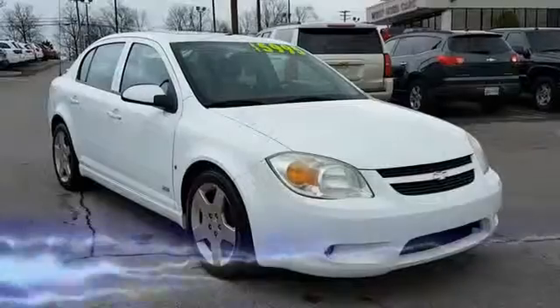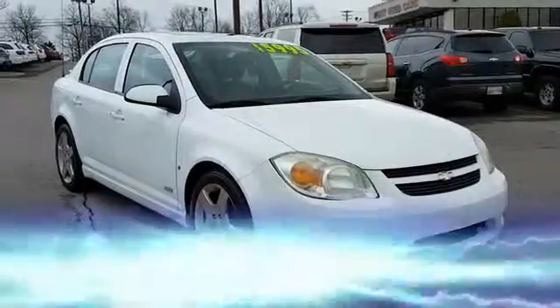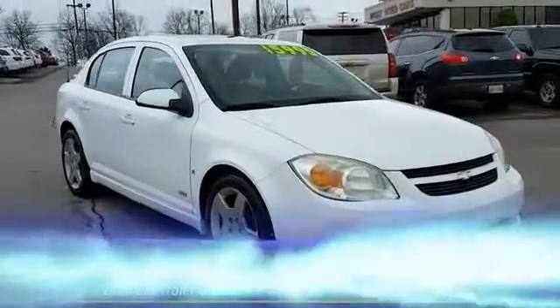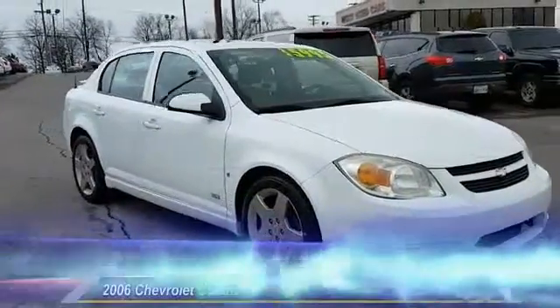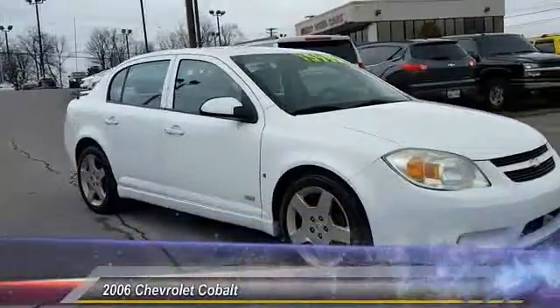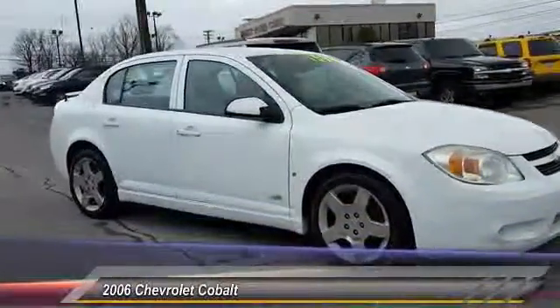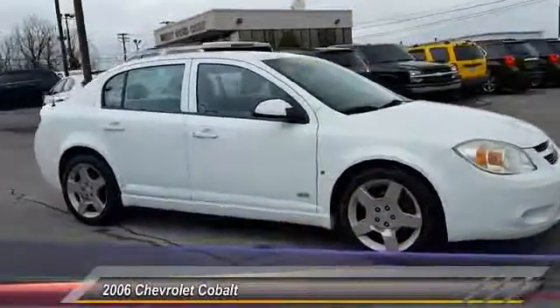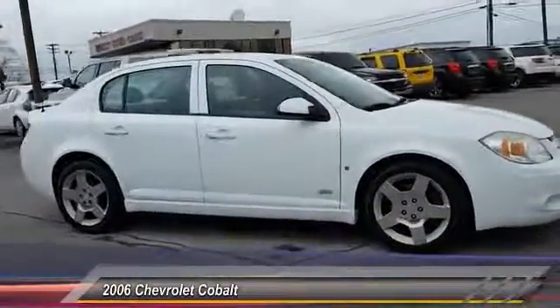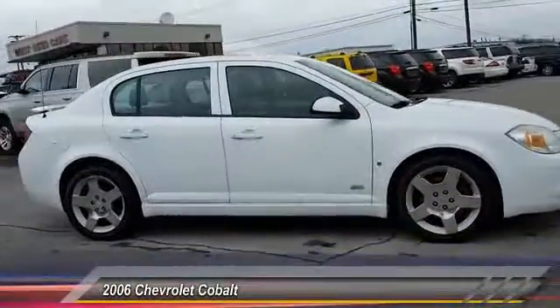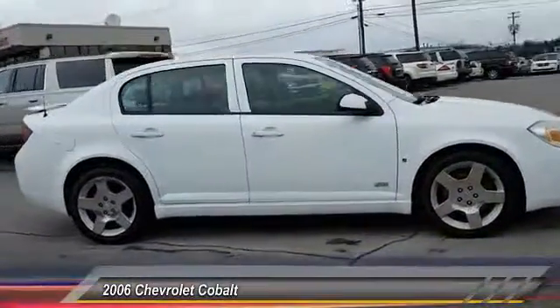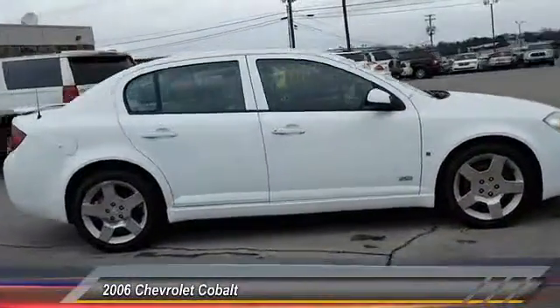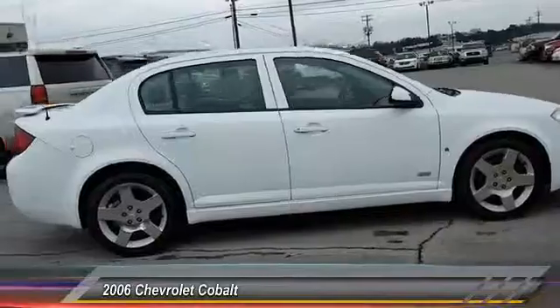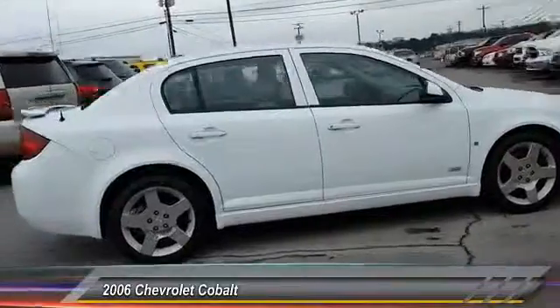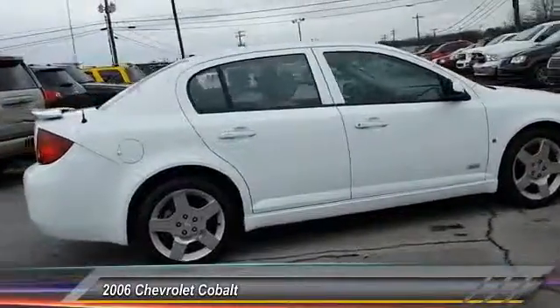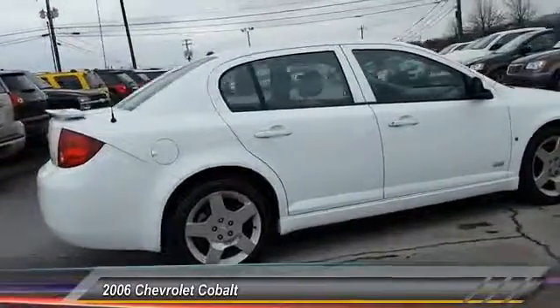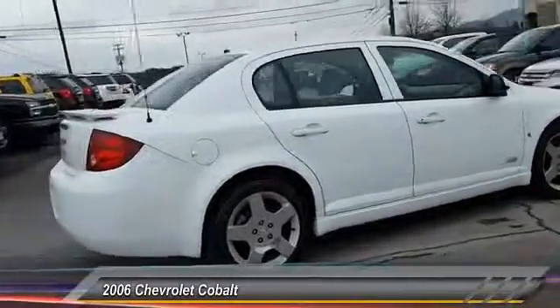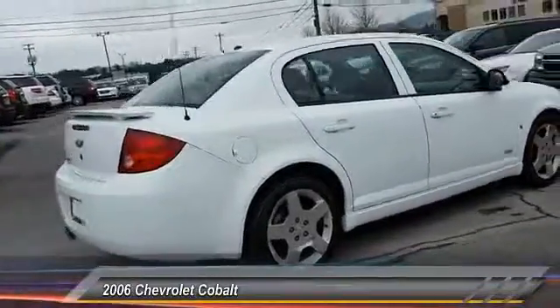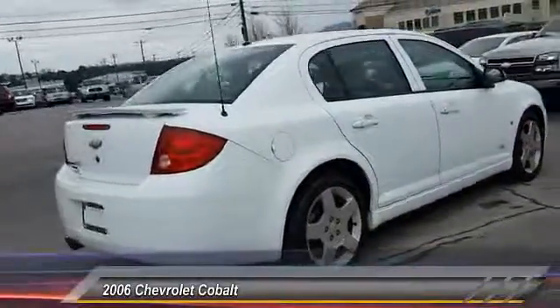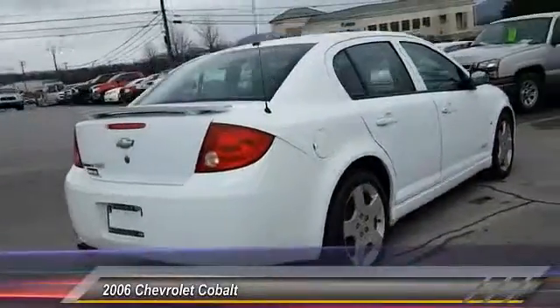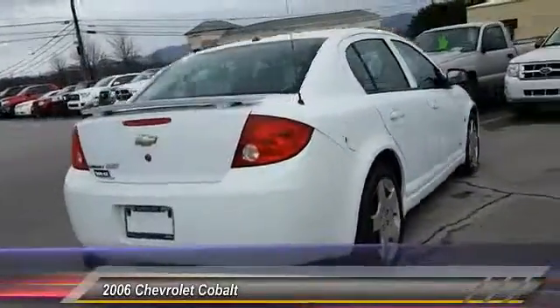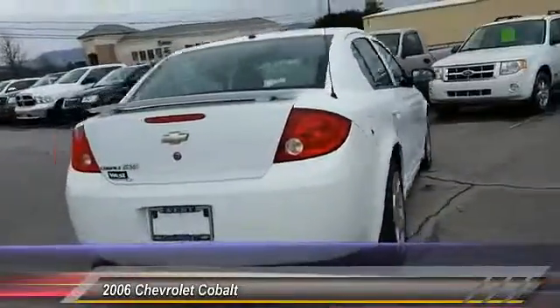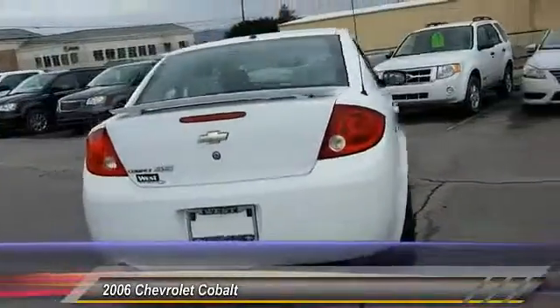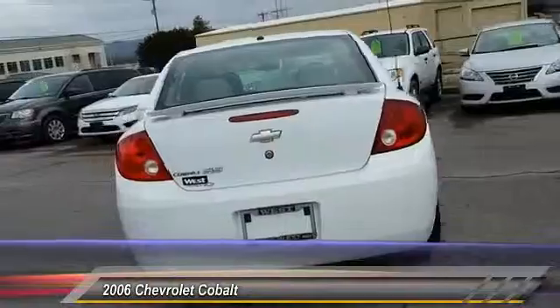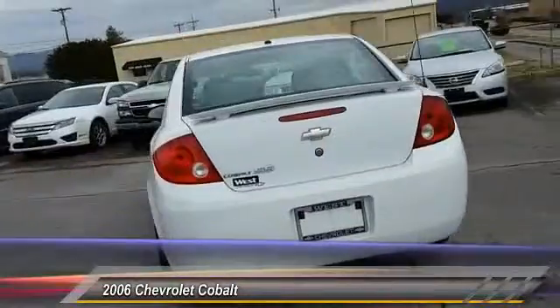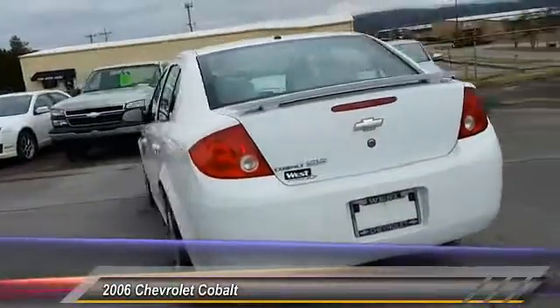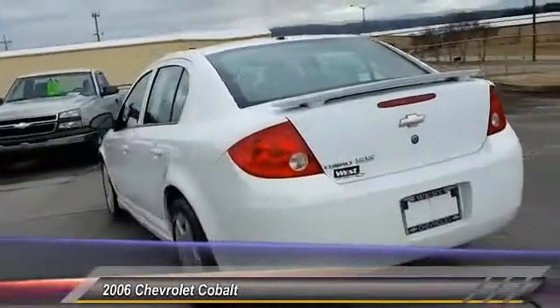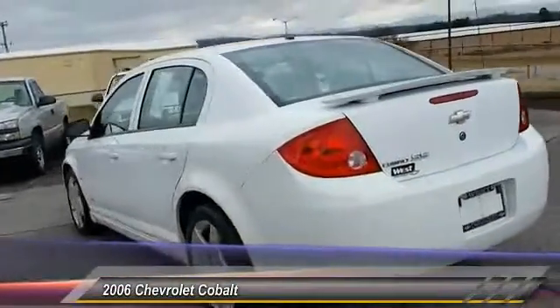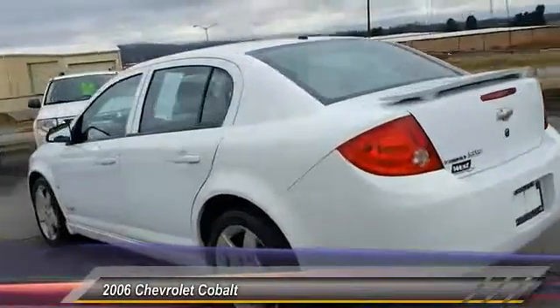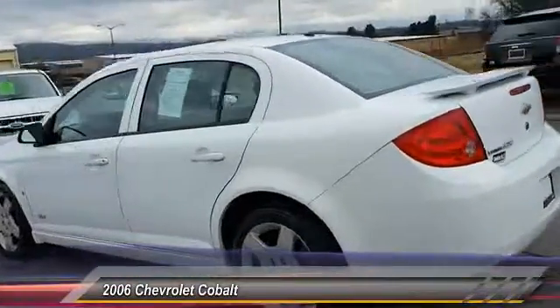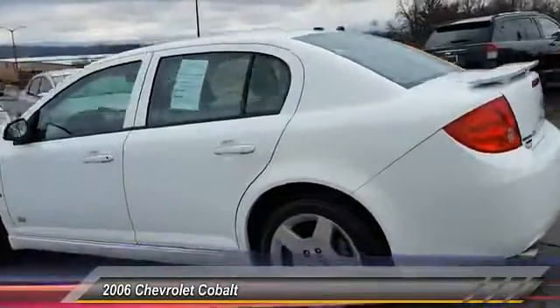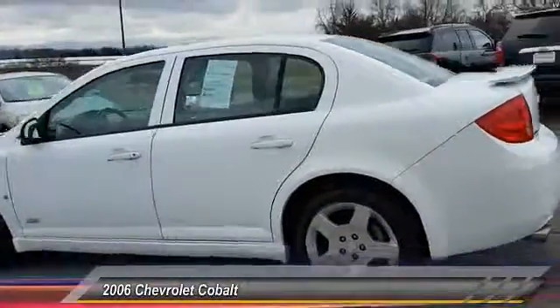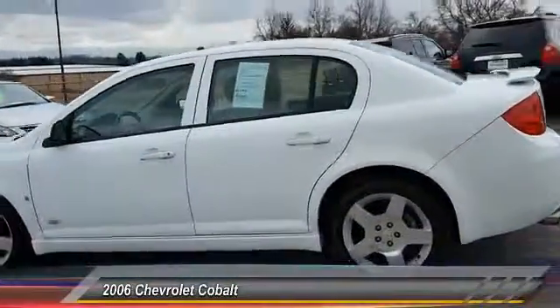2006 Cobalt. The Chevy Cobalt has awesome fuel economy, smooth ride, quiet cabin, and excellent performance, and is priced below $10,000. This vehicle has less than 140,000 miles.